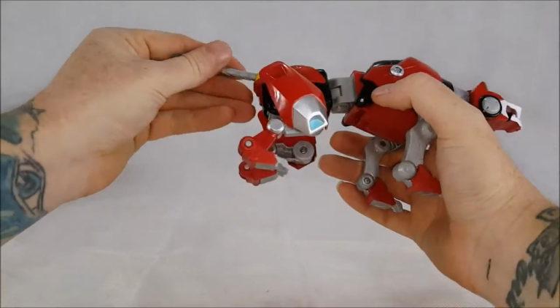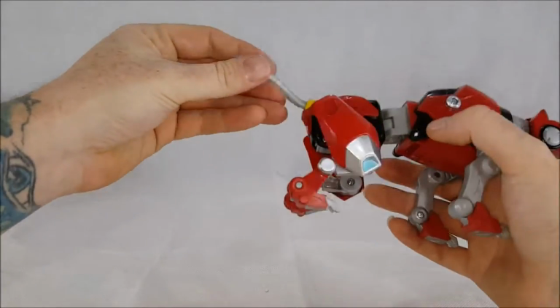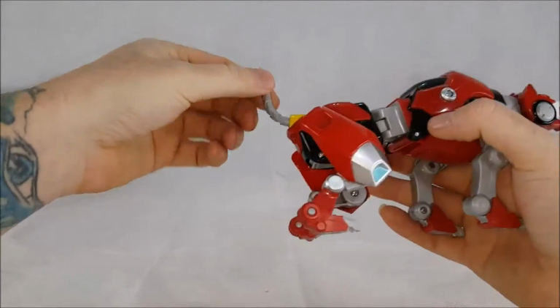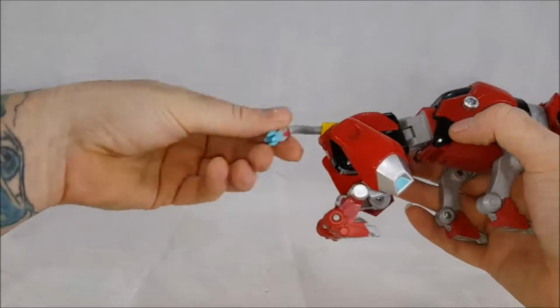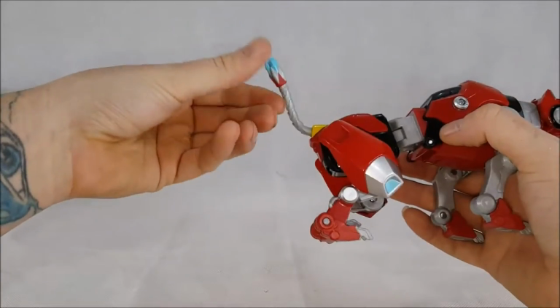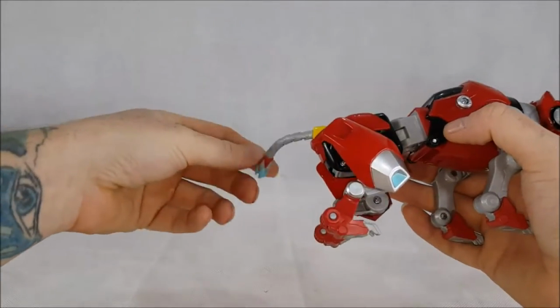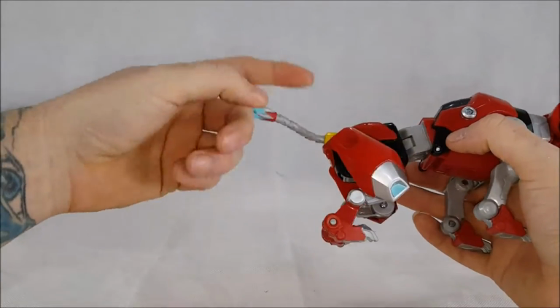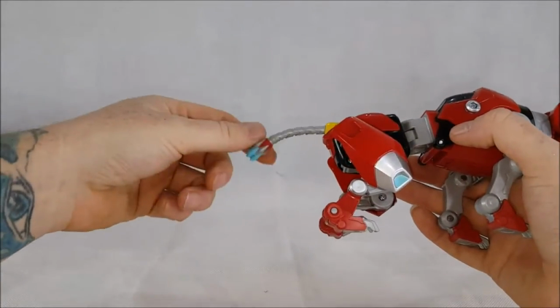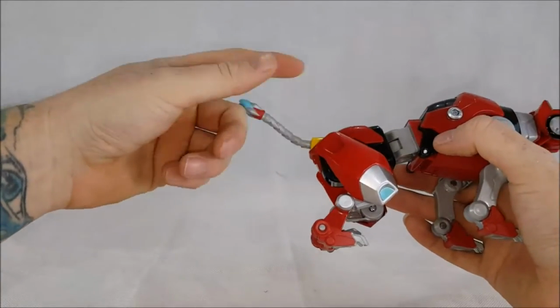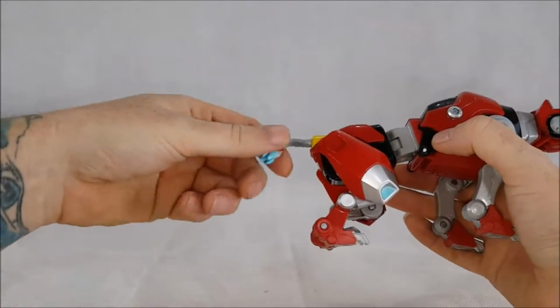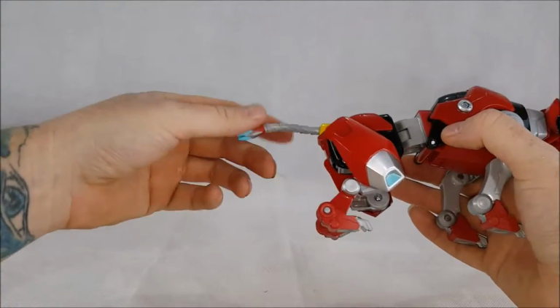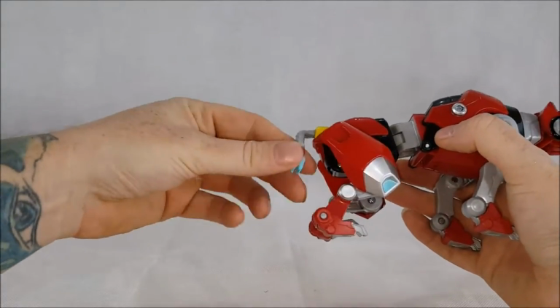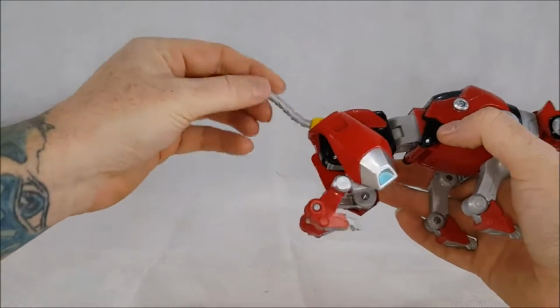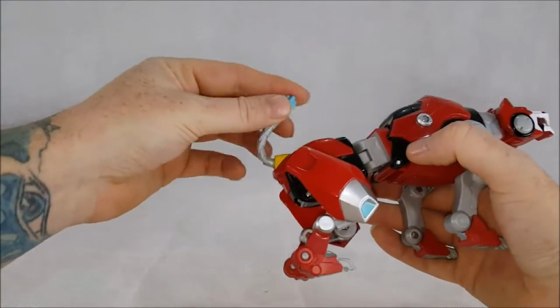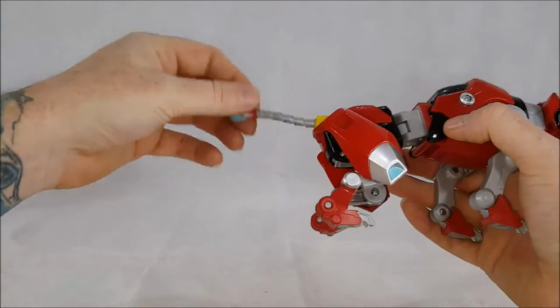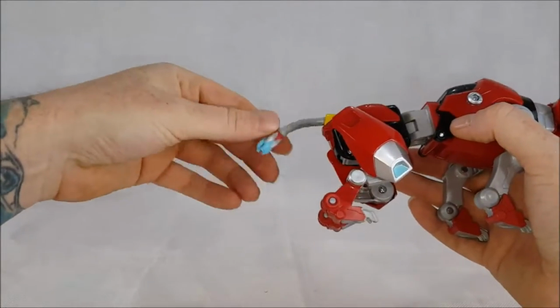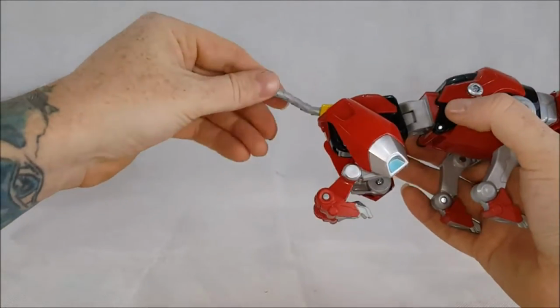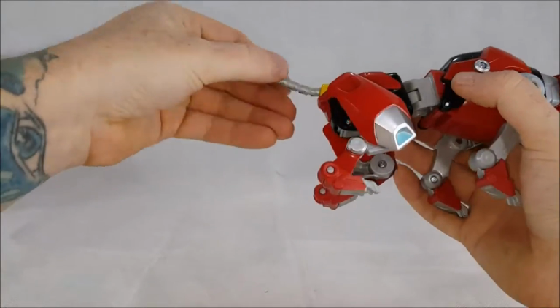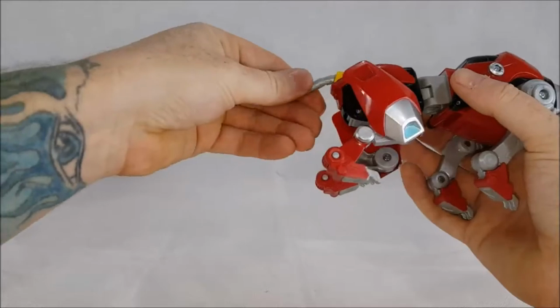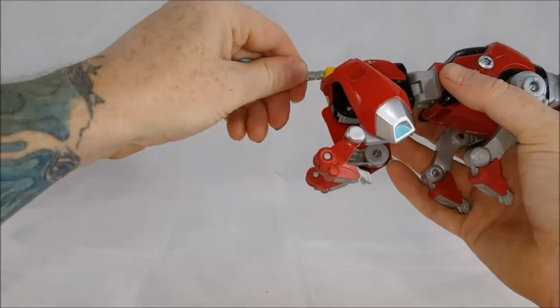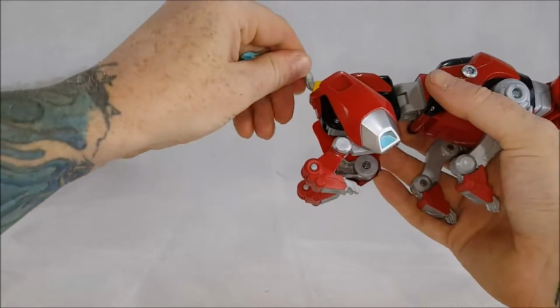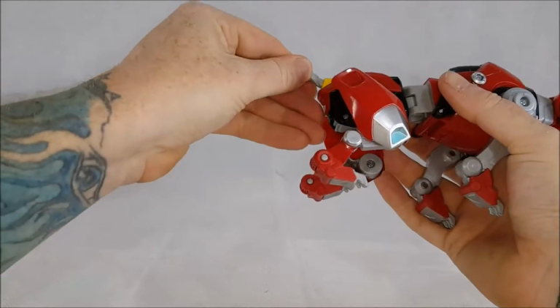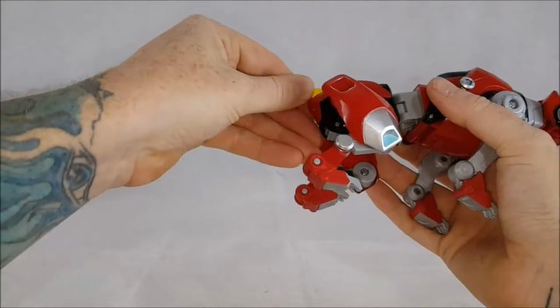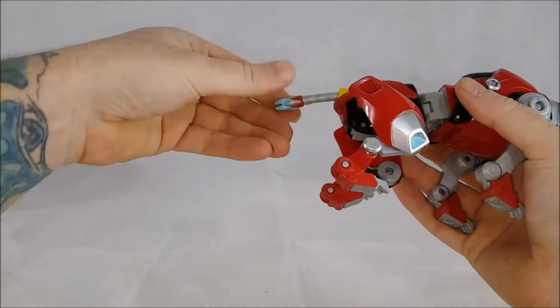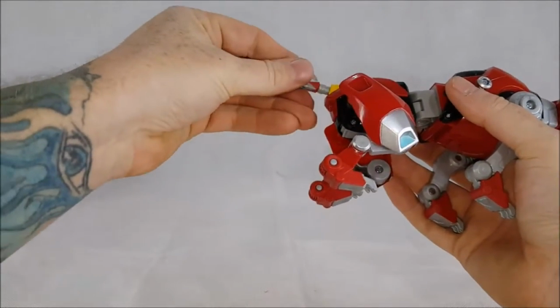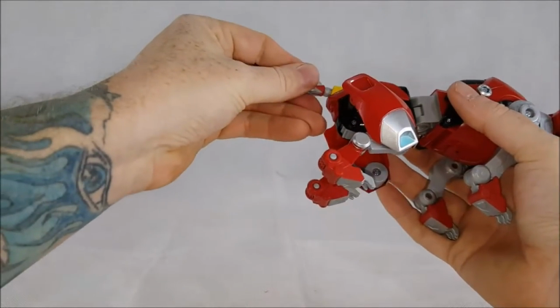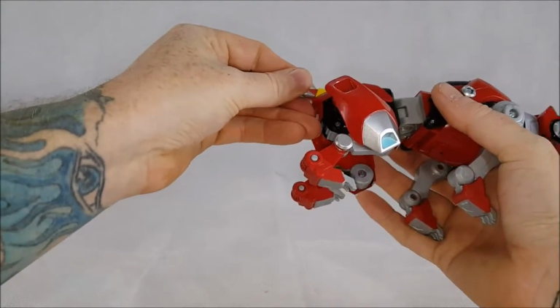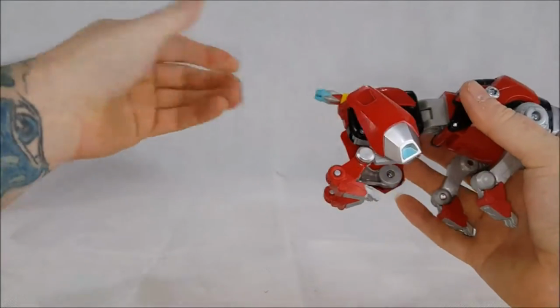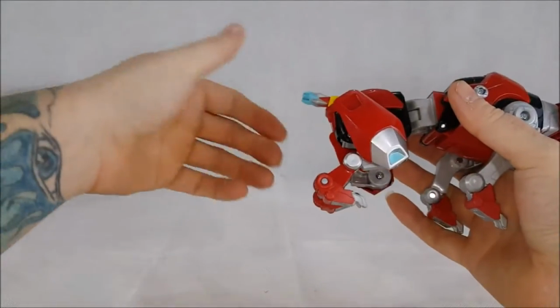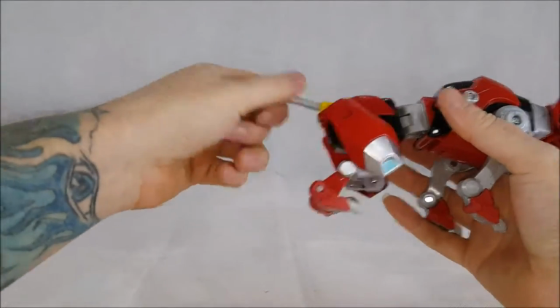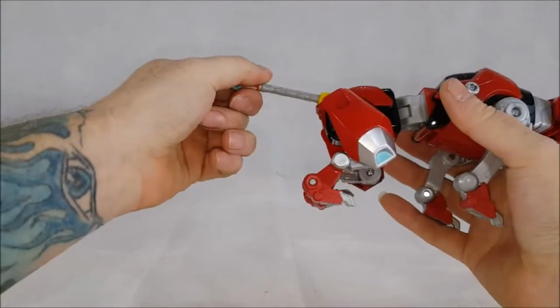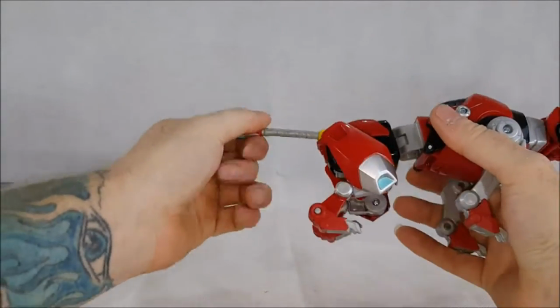Got the tail, which is a softer piece of plastic, very flexible, and it can go in and back out.